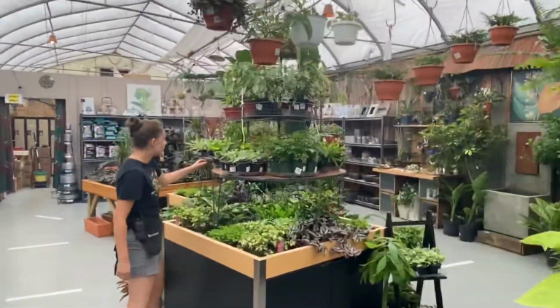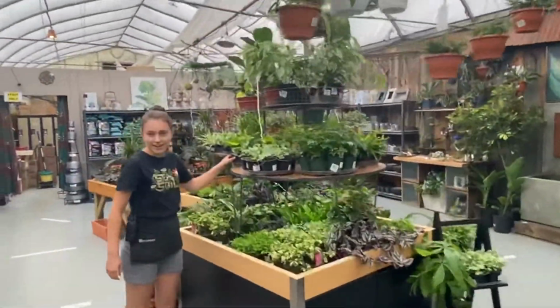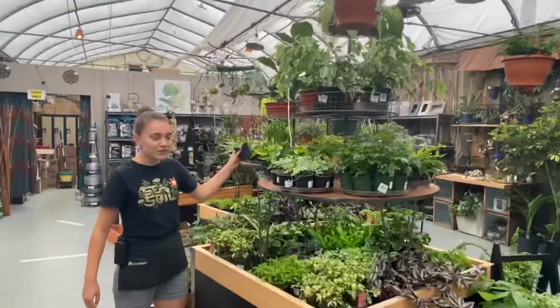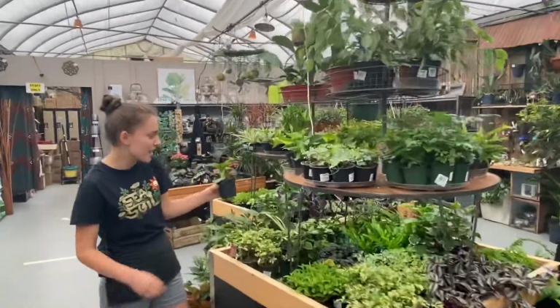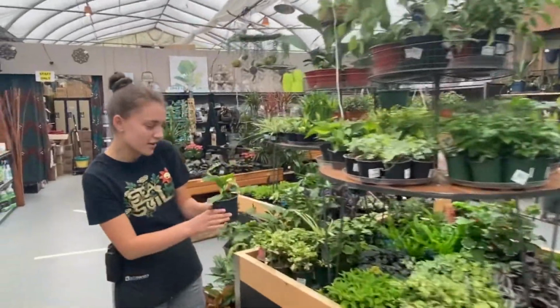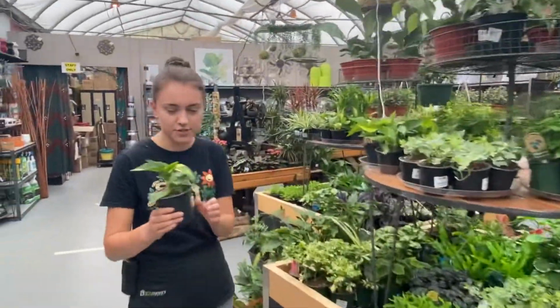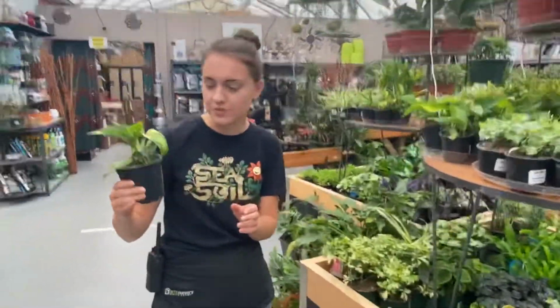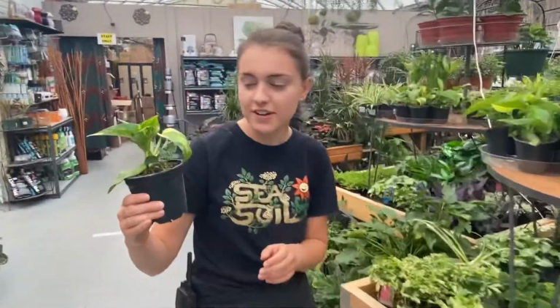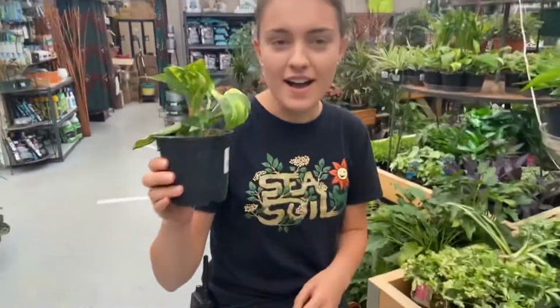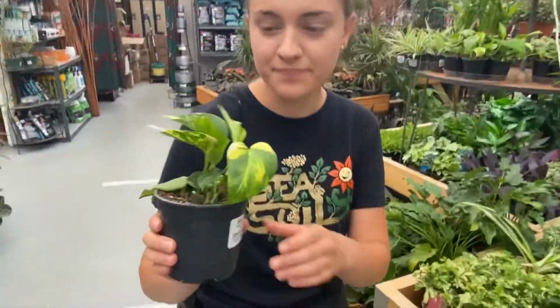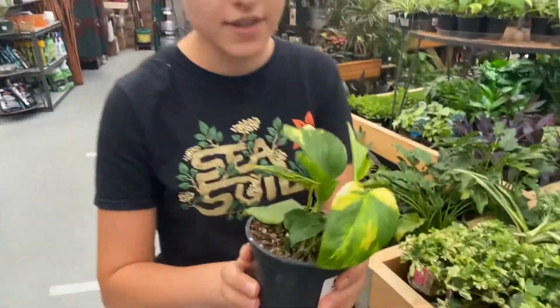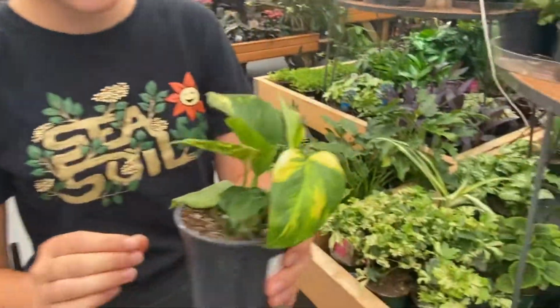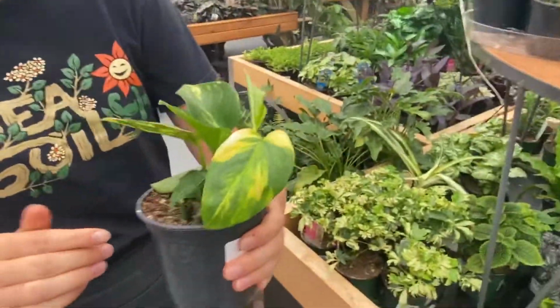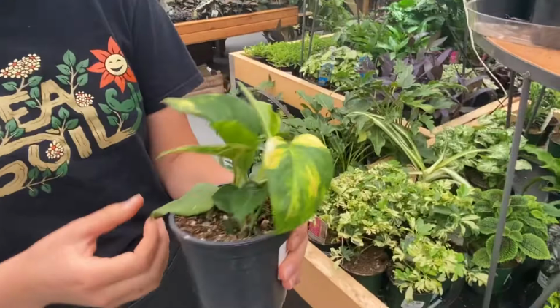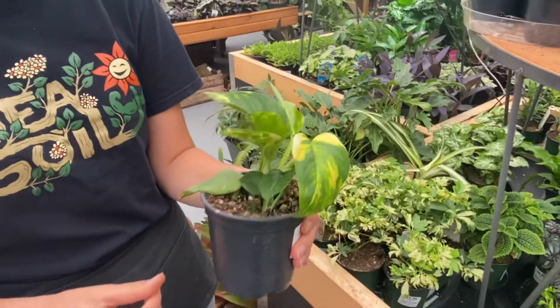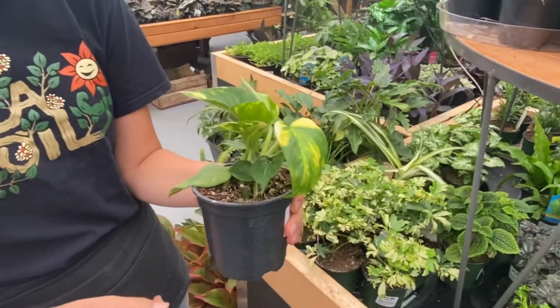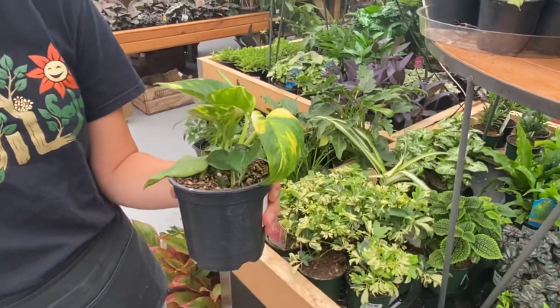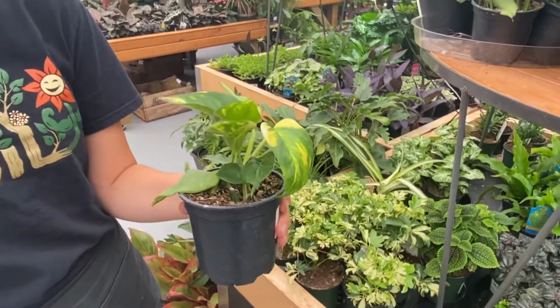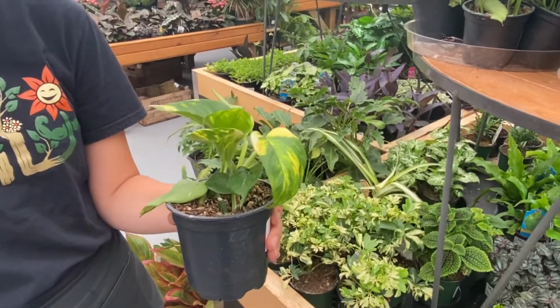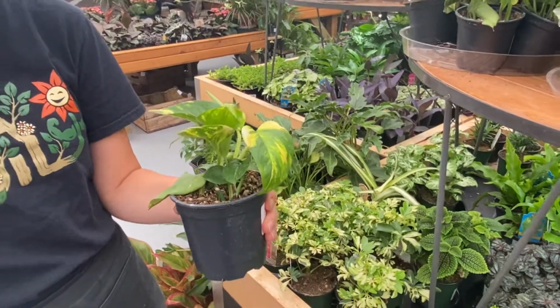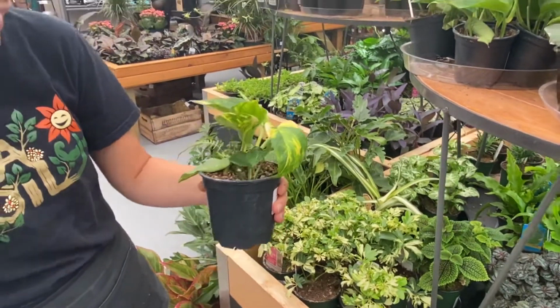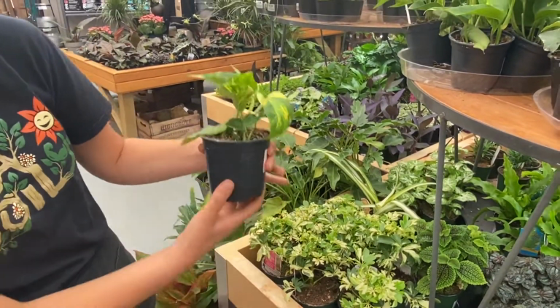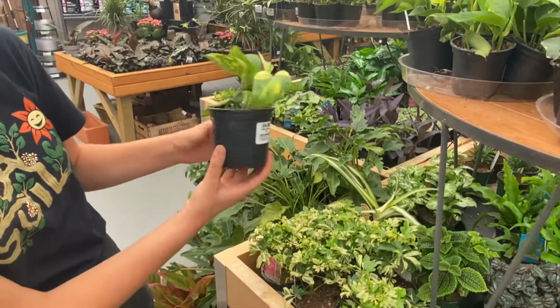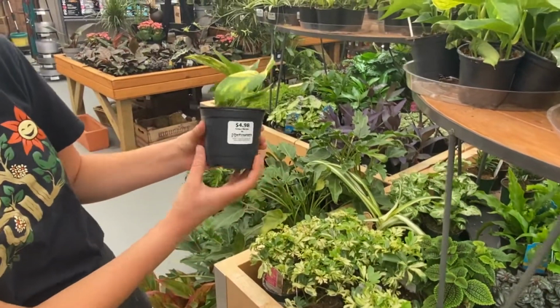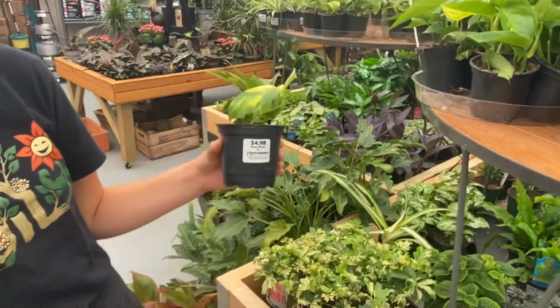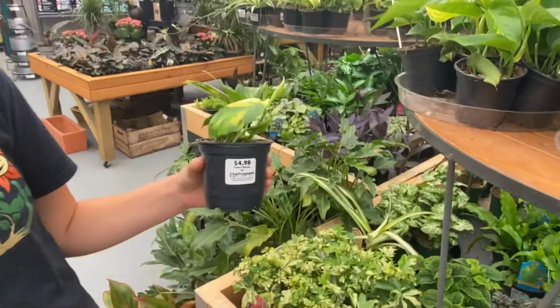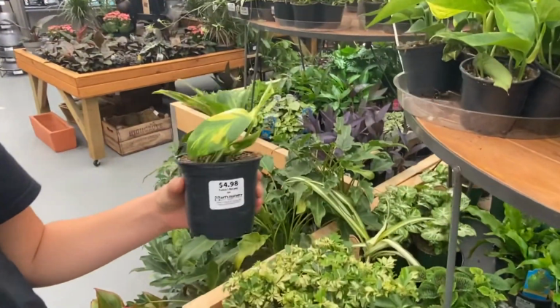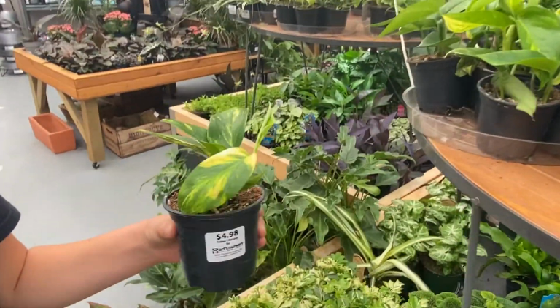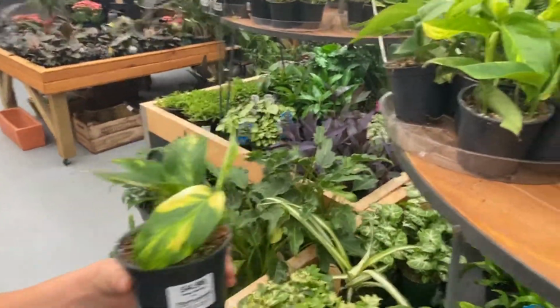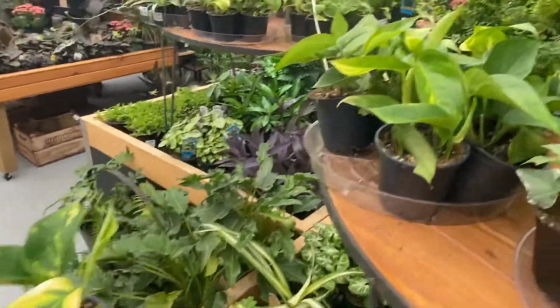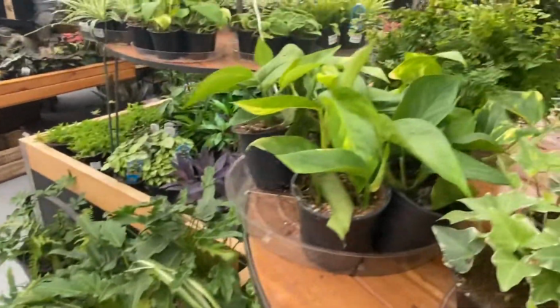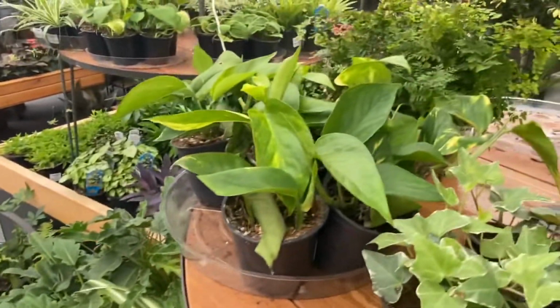So first we have a golden pothos here. This one is your pretty basic houseplant. We haven't had them in a while, so this is a nice one if you're a plant novice just because they're pretty easy to care for.